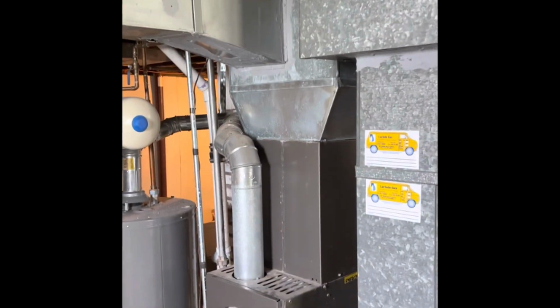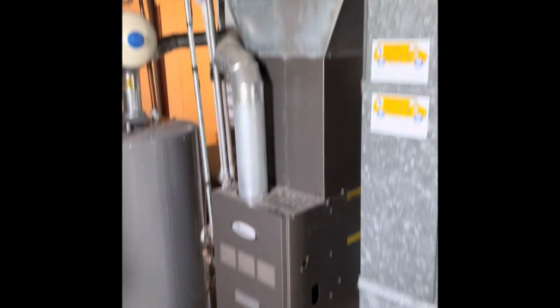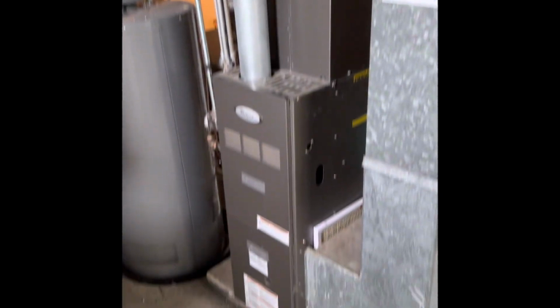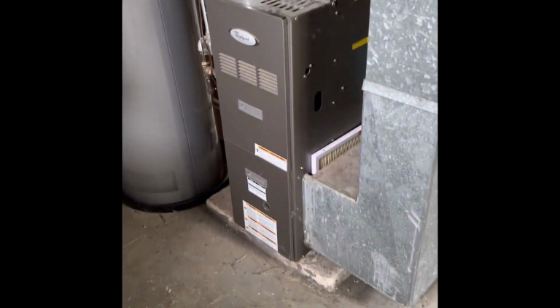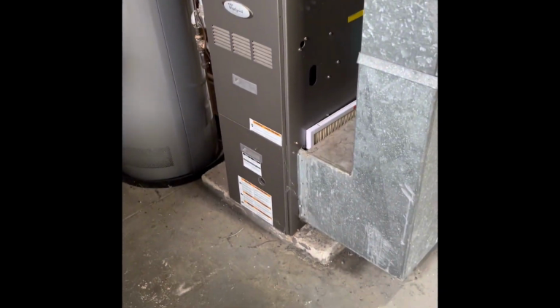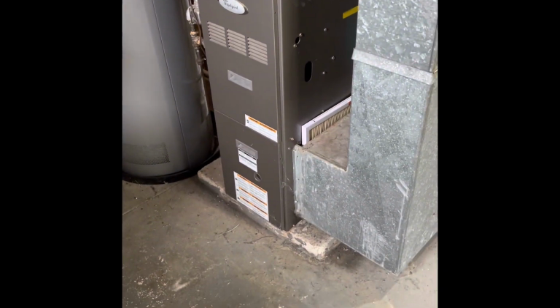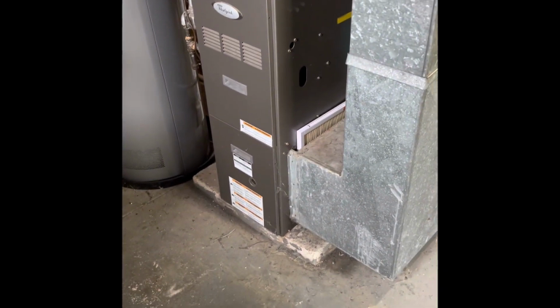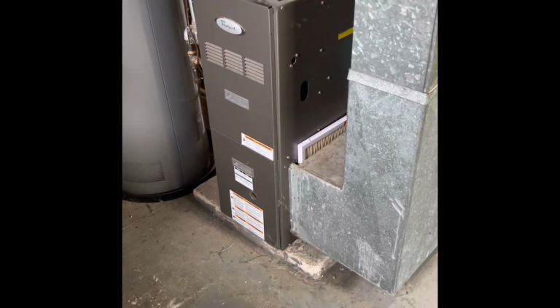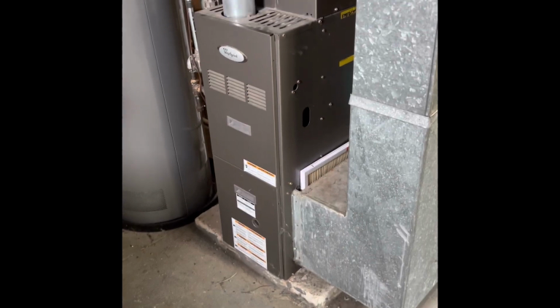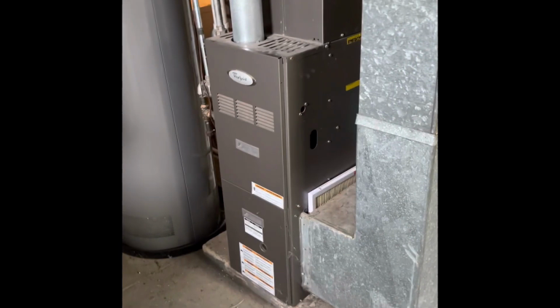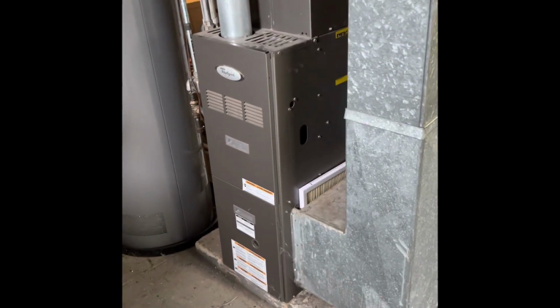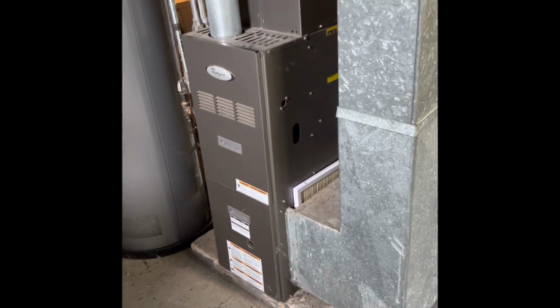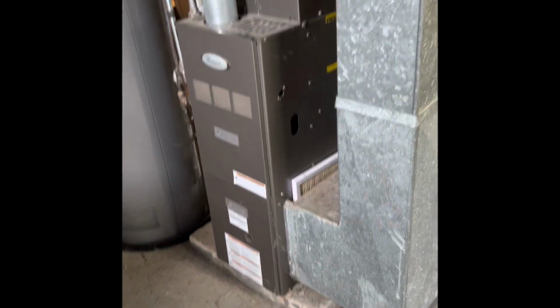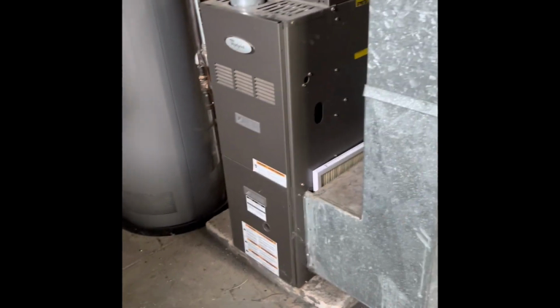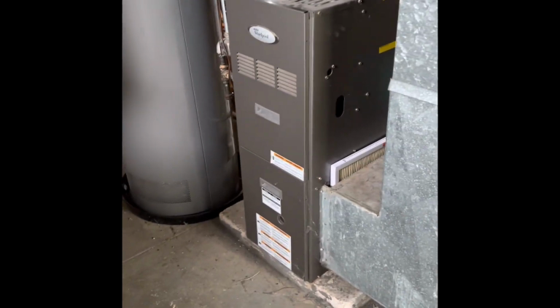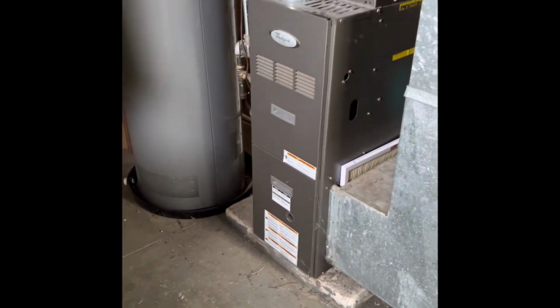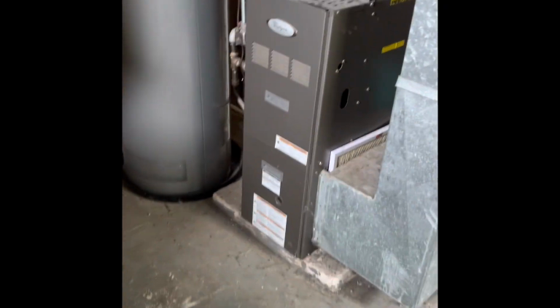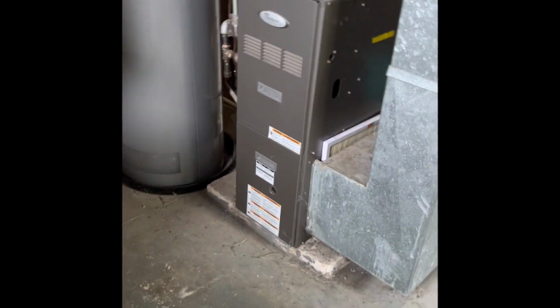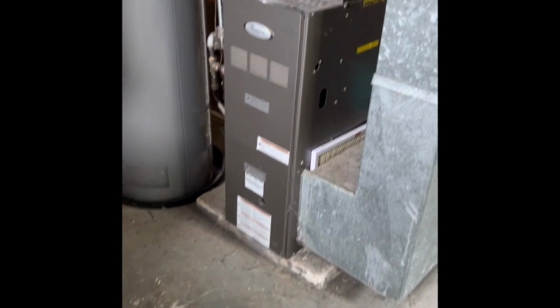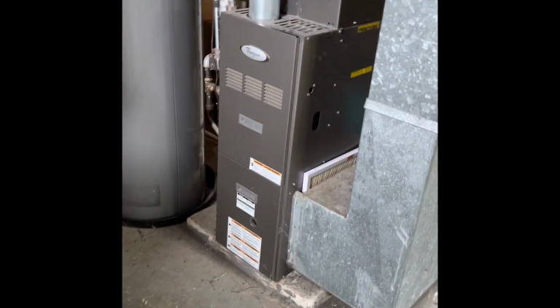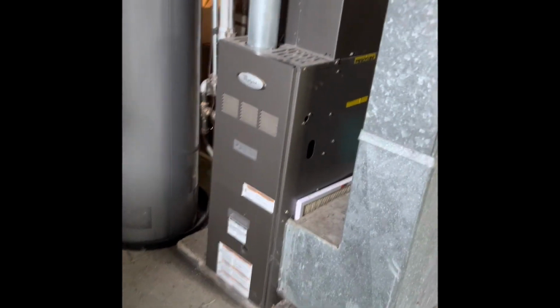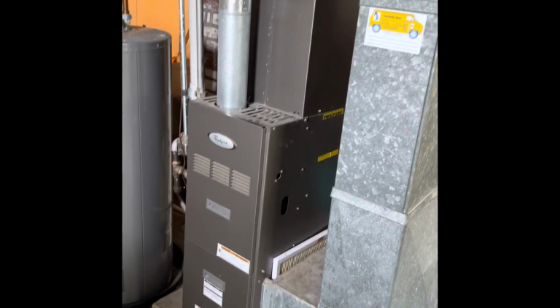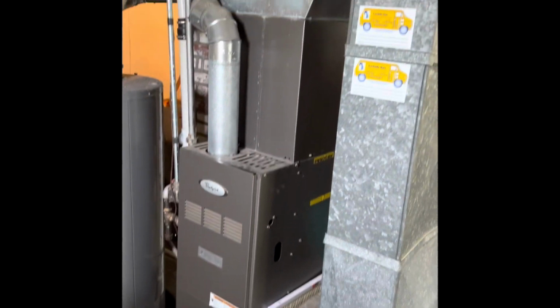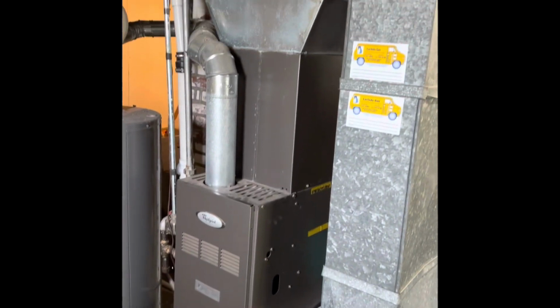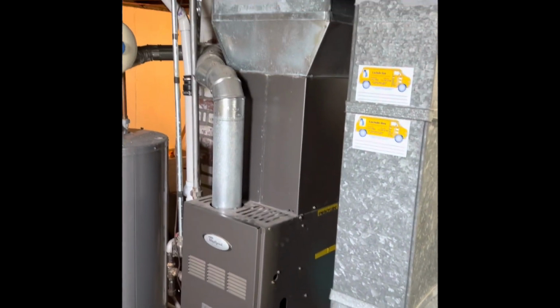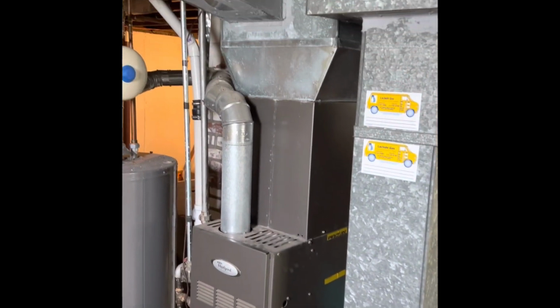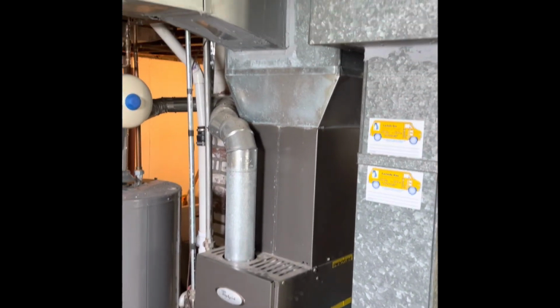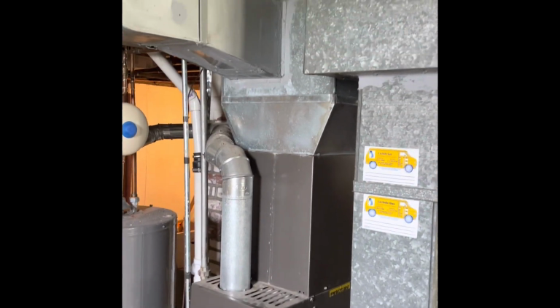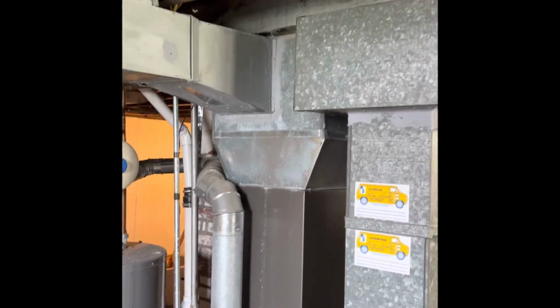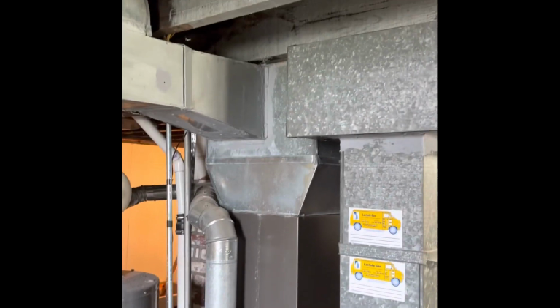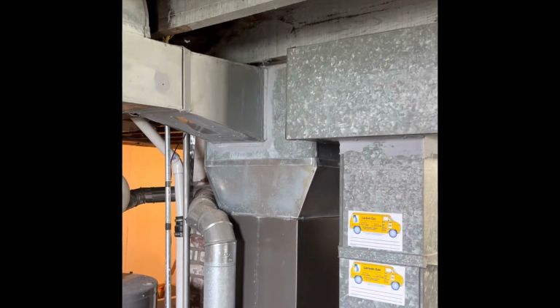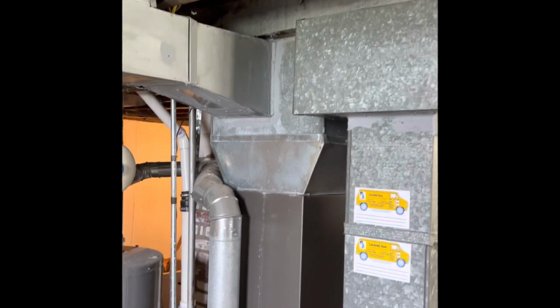With the Taylor residence, I'm looking at possibly doing a full system here or just an air conditioner. For a full system, we'd pull this unit up and set our new one back down in the same spot, new coil, into the existing supply ductwork.